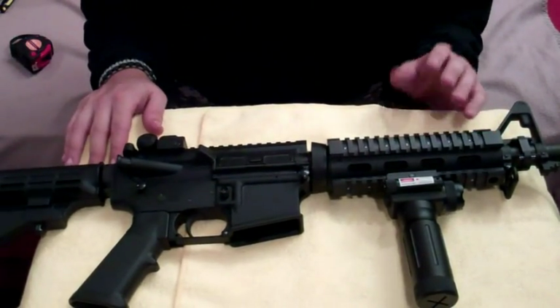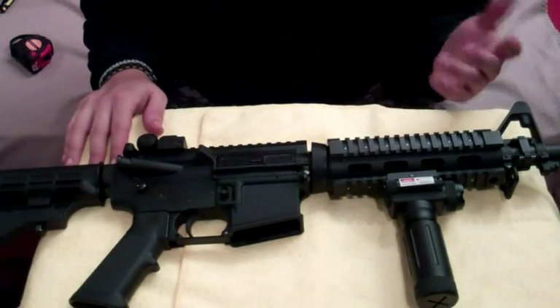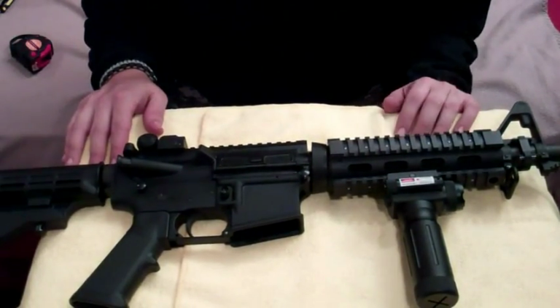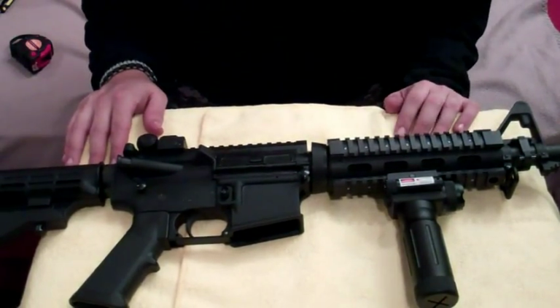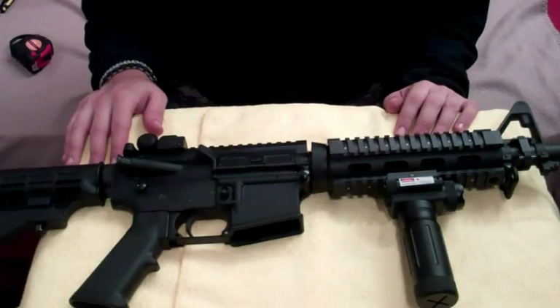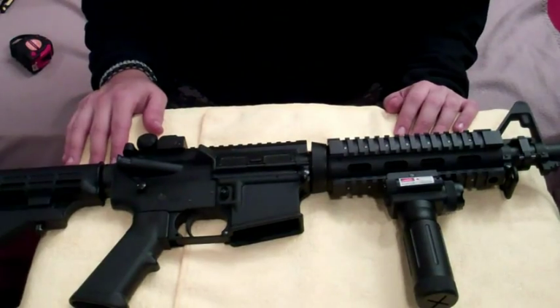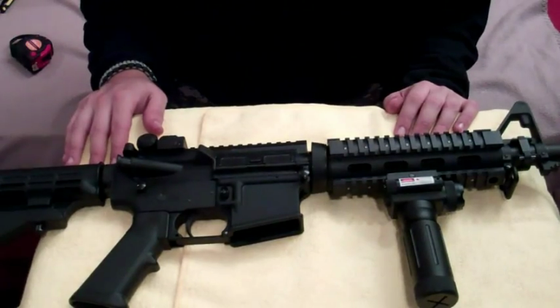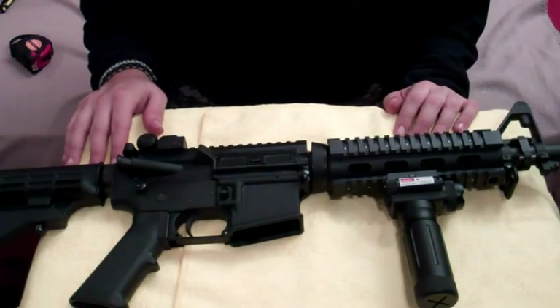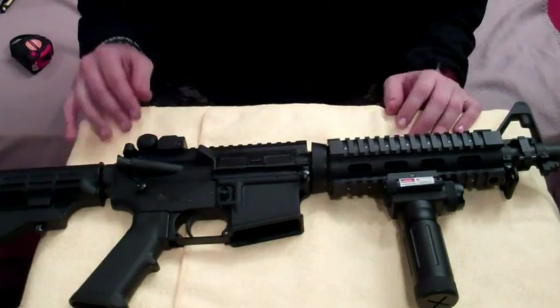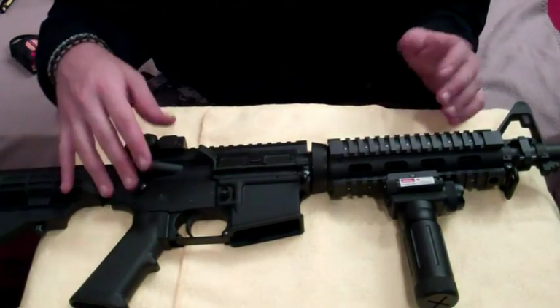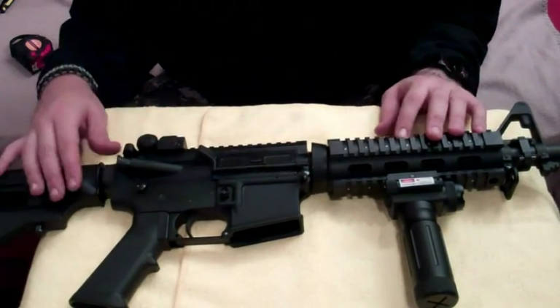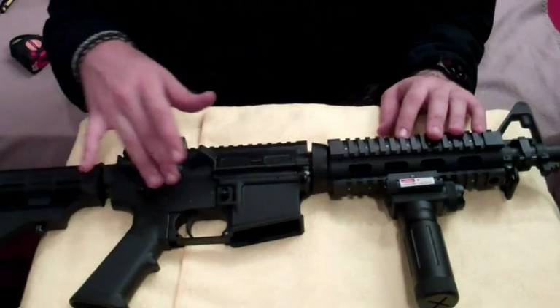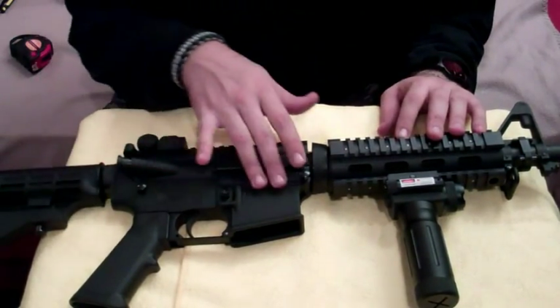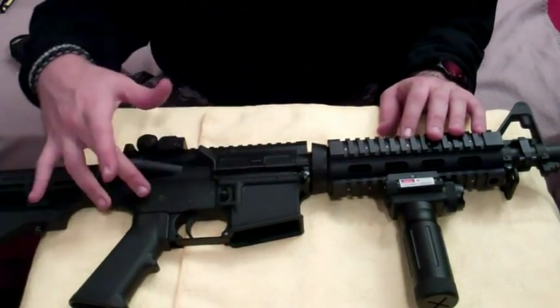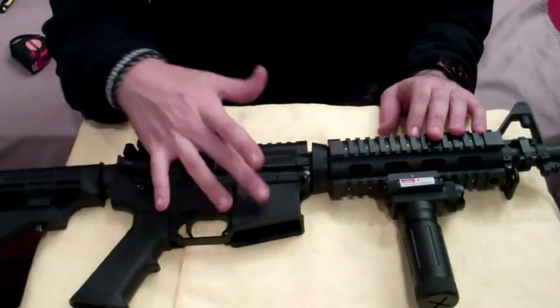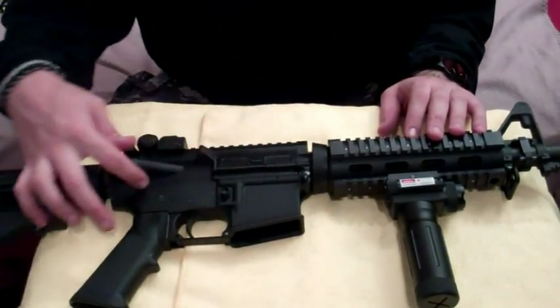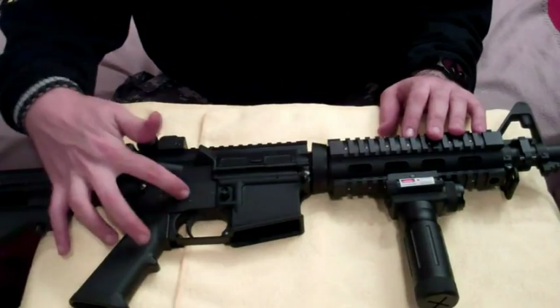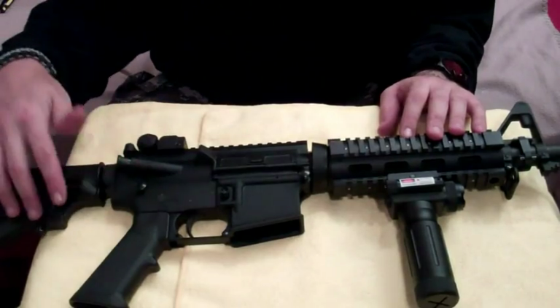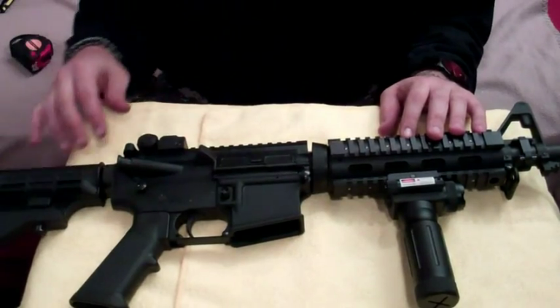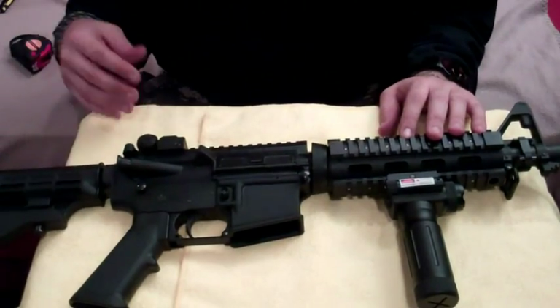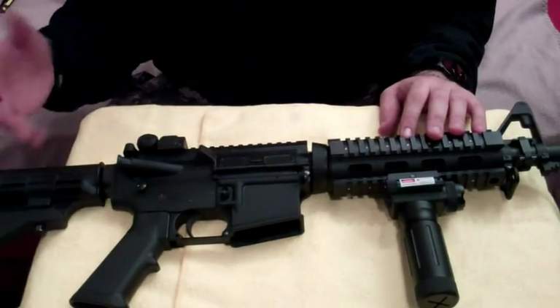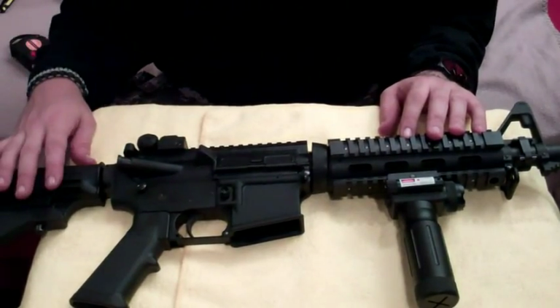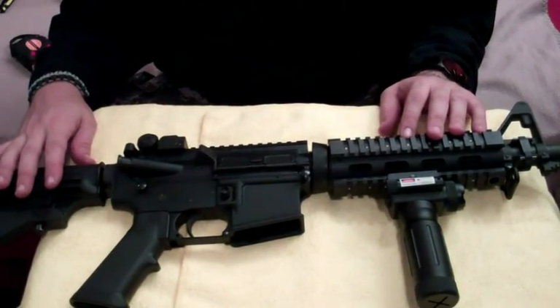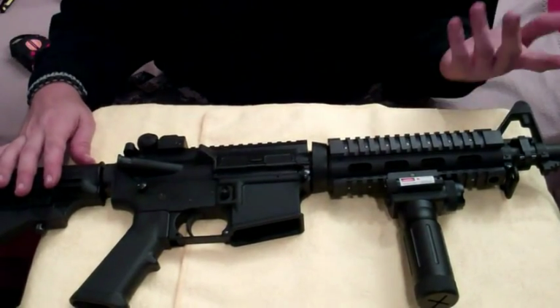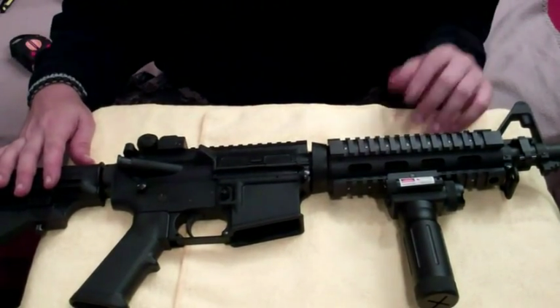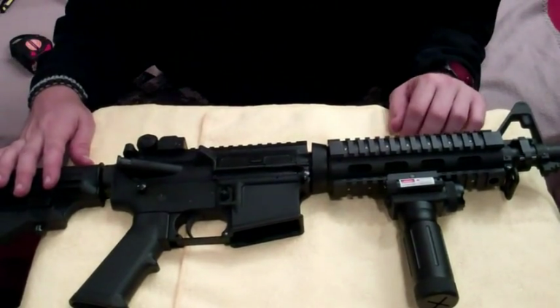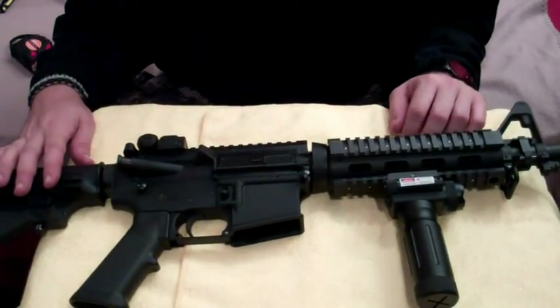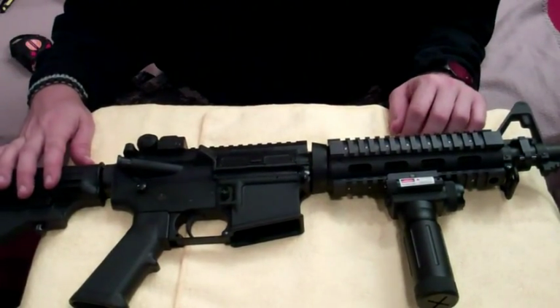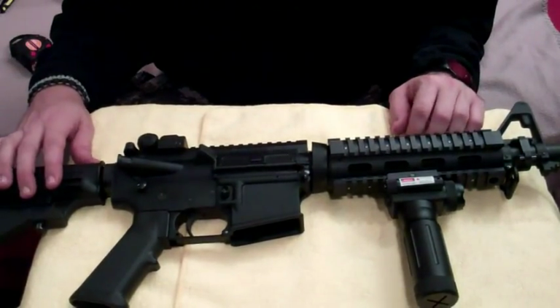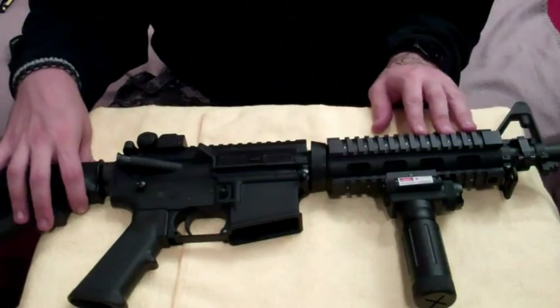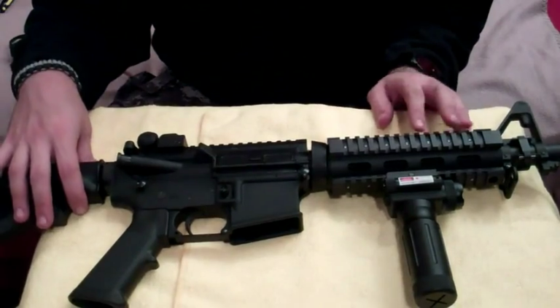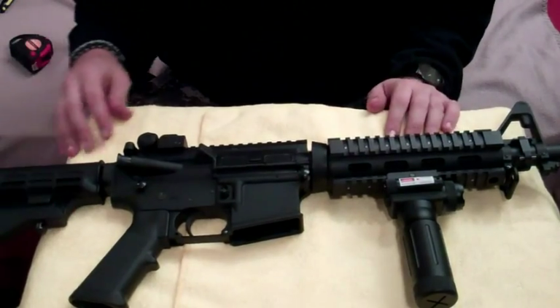People with very little knowledge of gunsmithing can actually just obtain a lower receiver, which is this section right here, and just build it and customize it as they want. So starting with this option right here,